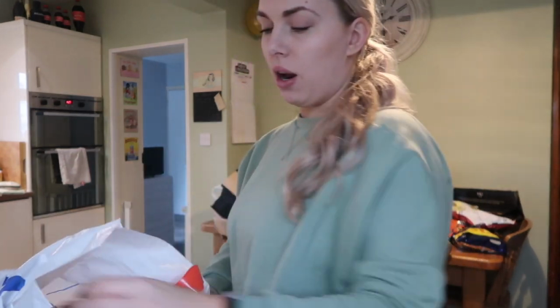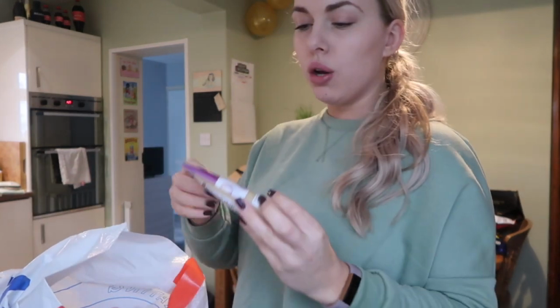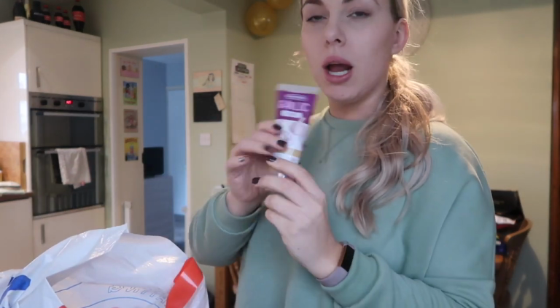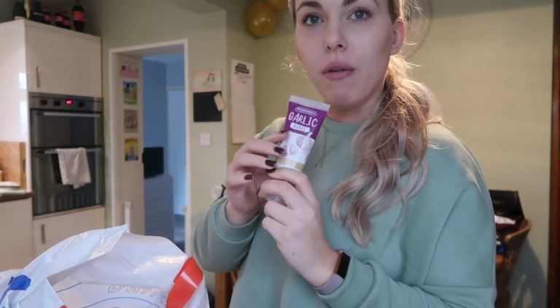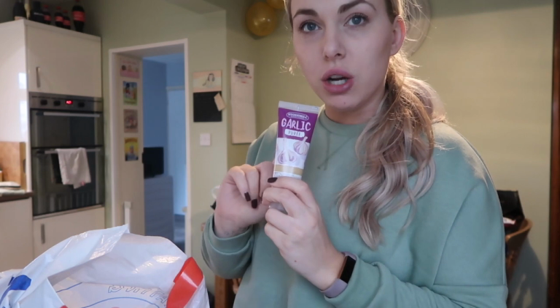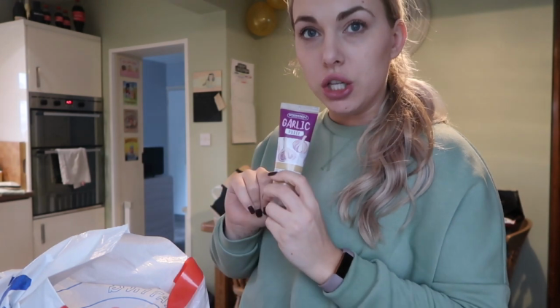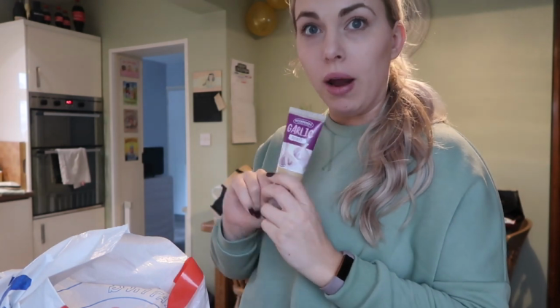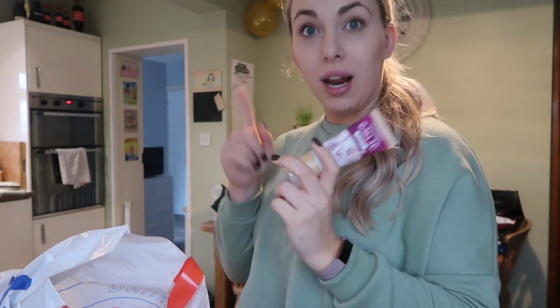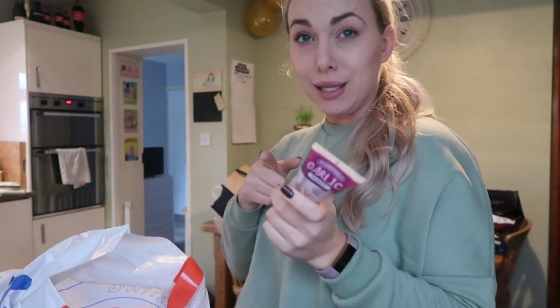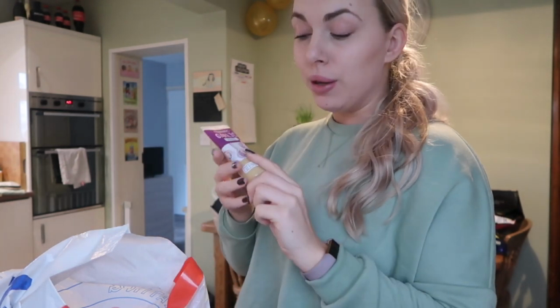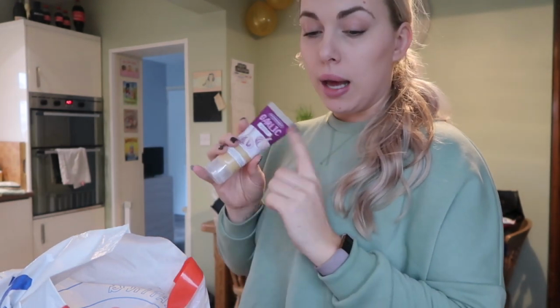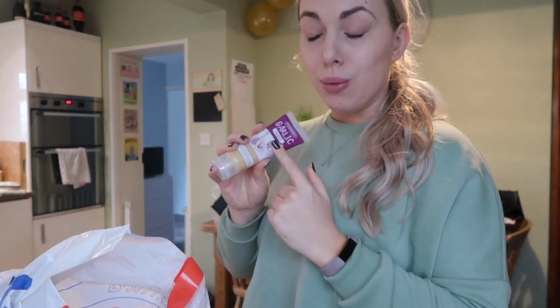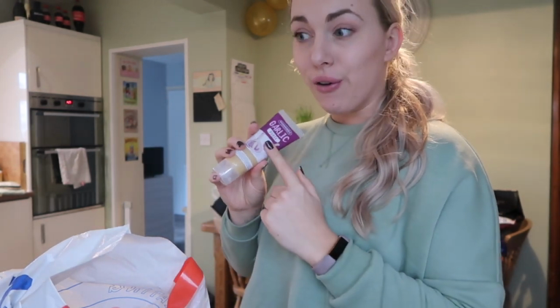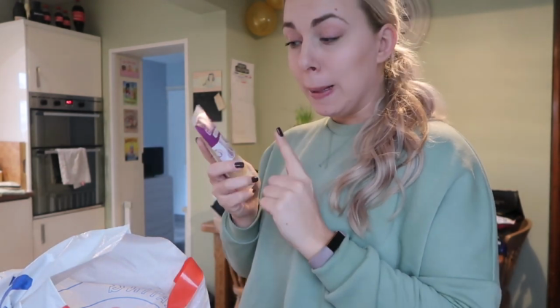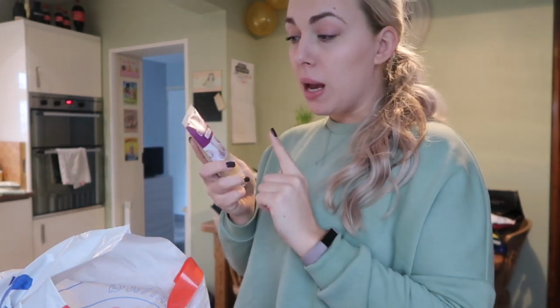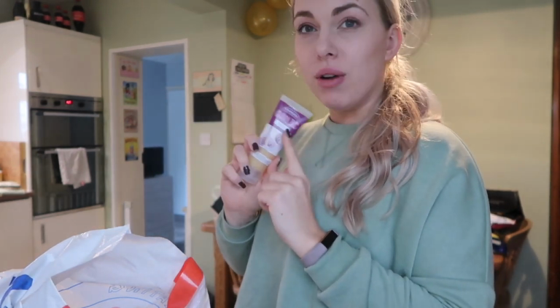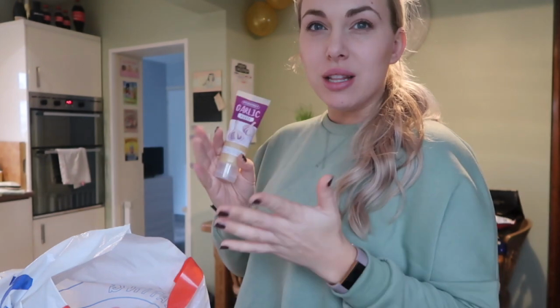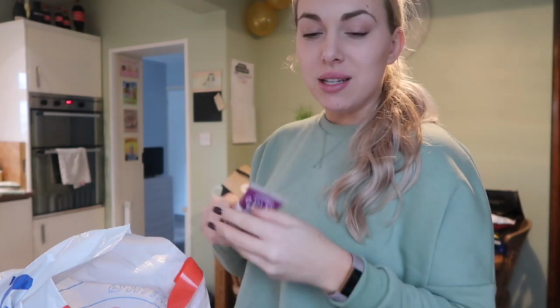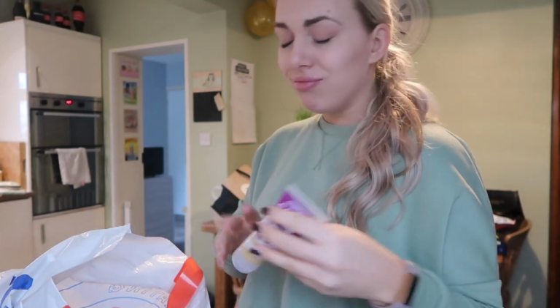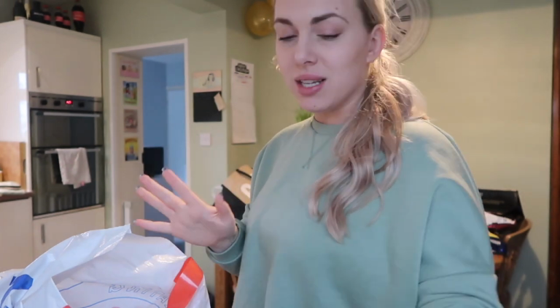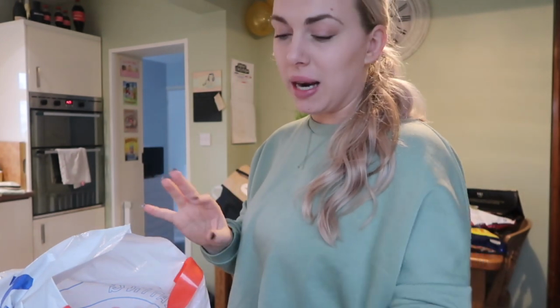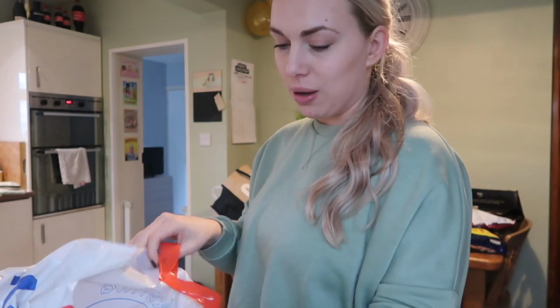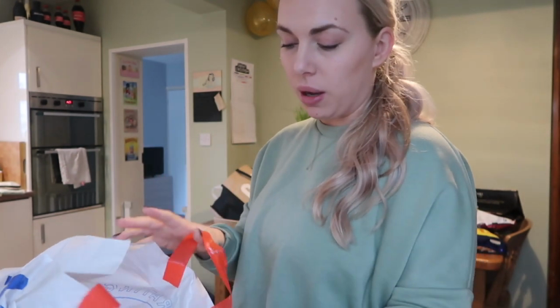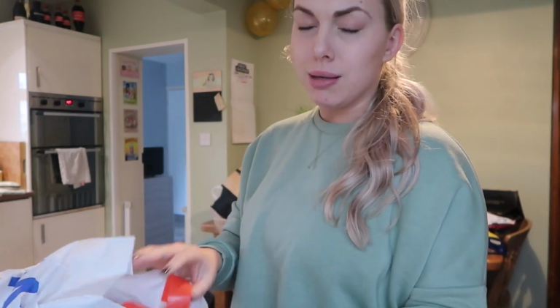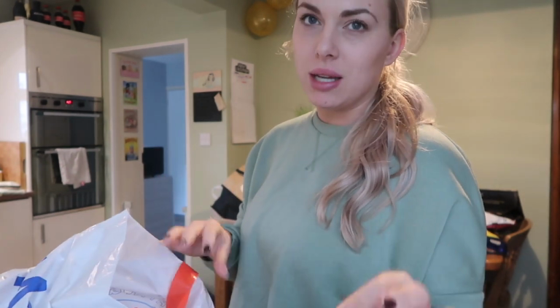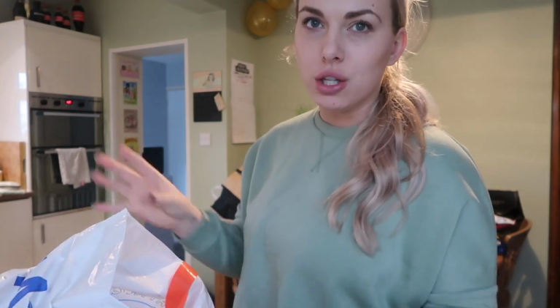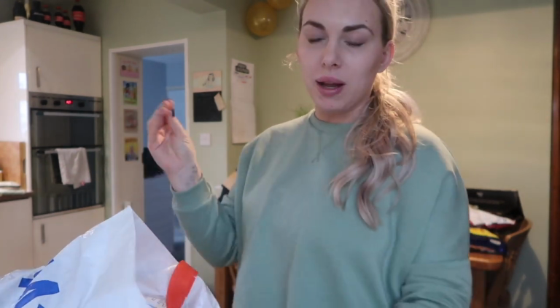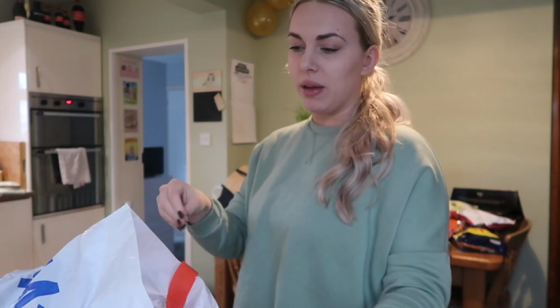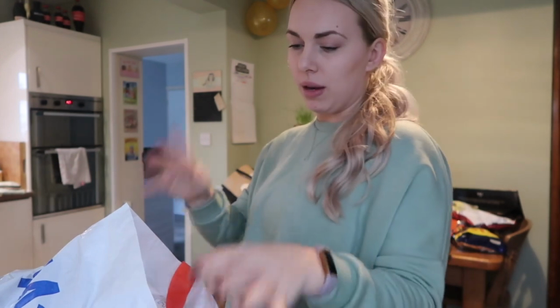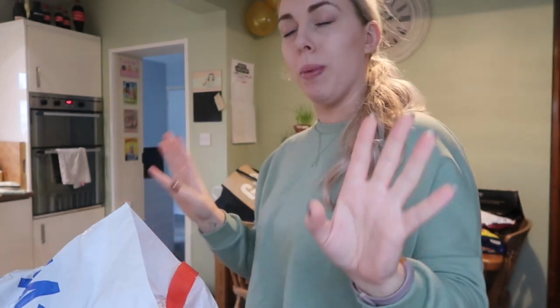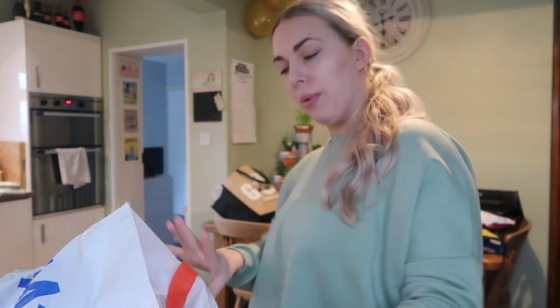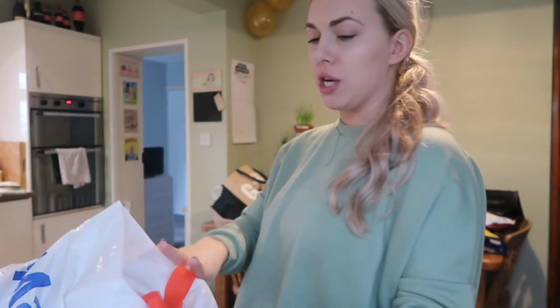I also got some garlic puree, because I tried the ginger puree and I love that in my stir fry as well. They're really good and they're just easy — it's being a little bit lazy, but sometimes it's nice just to grab it and shove it in rather than have to chop it up and all that jazz.